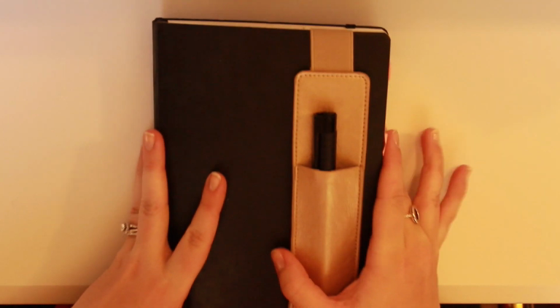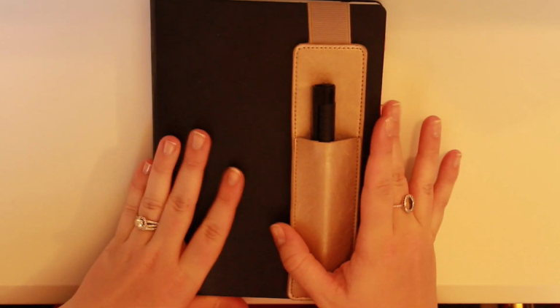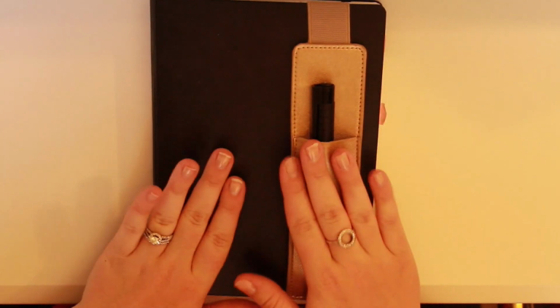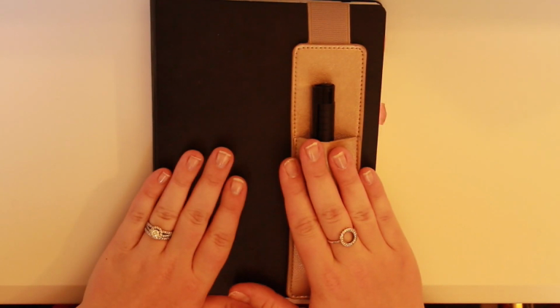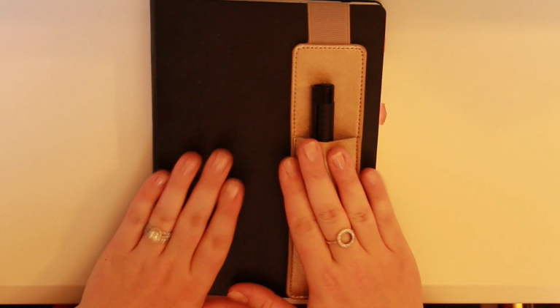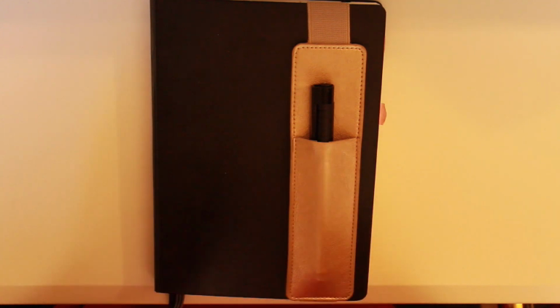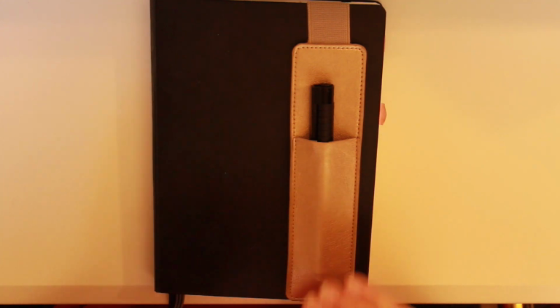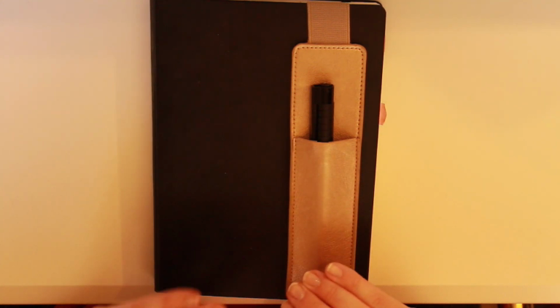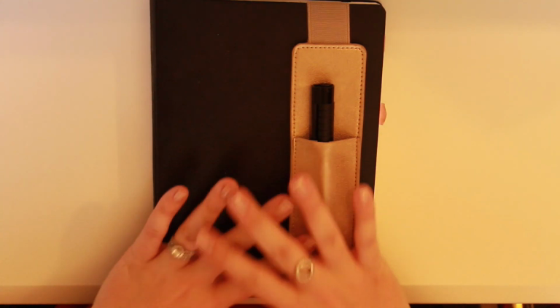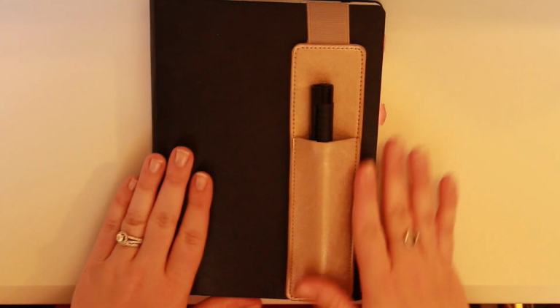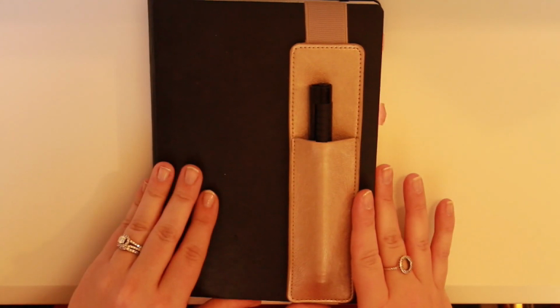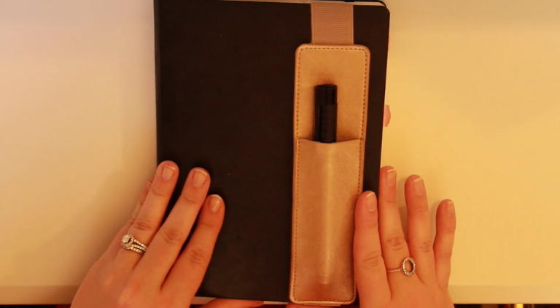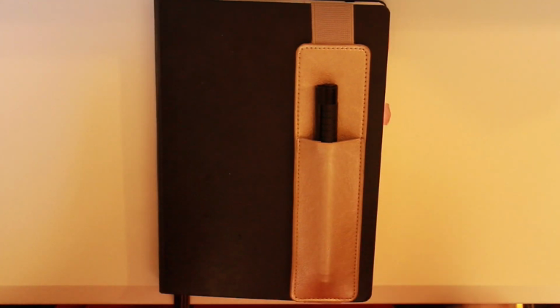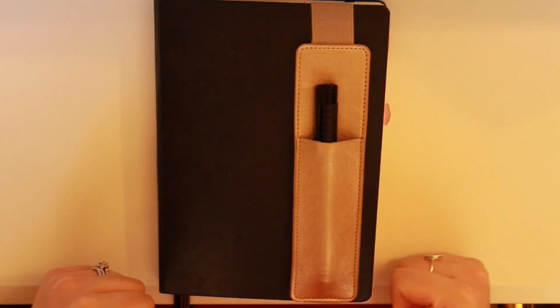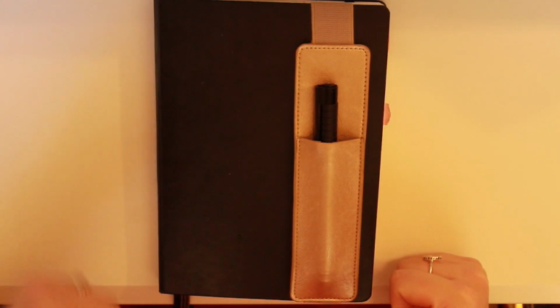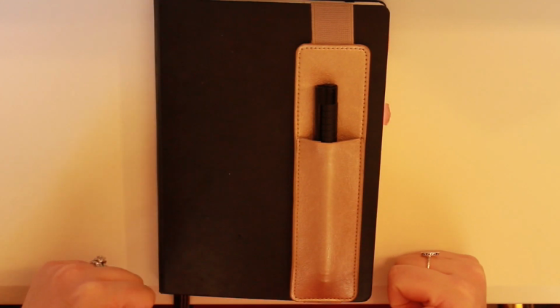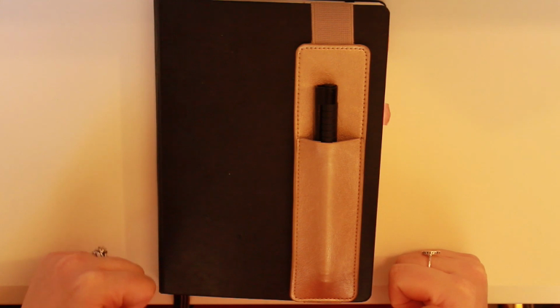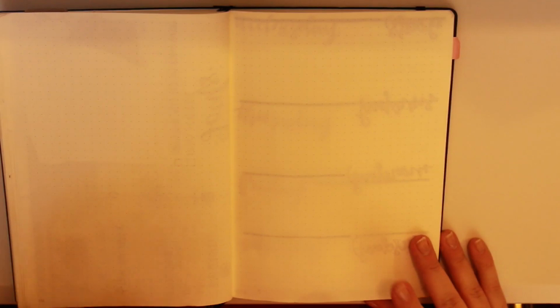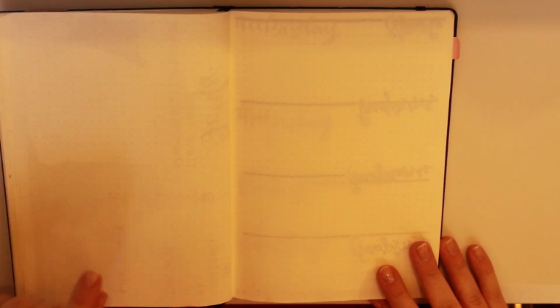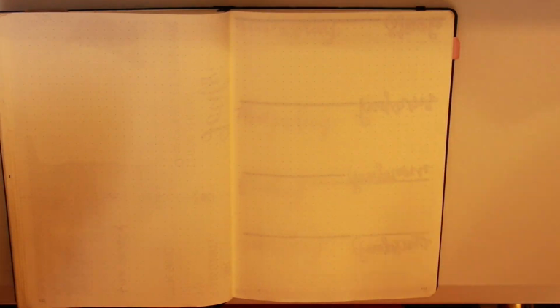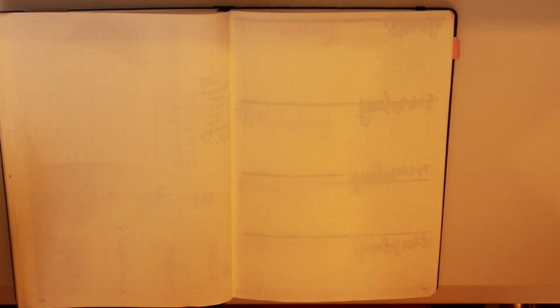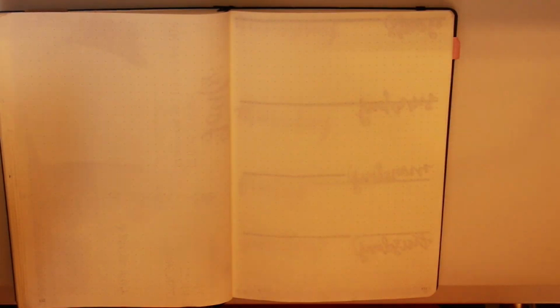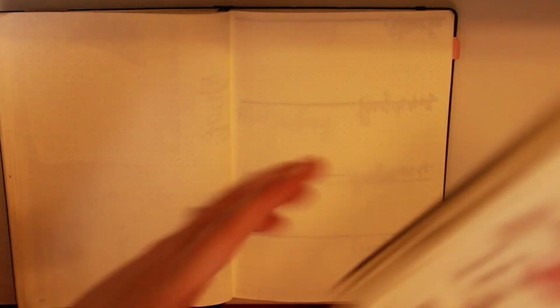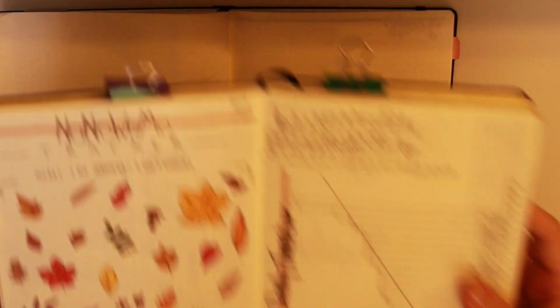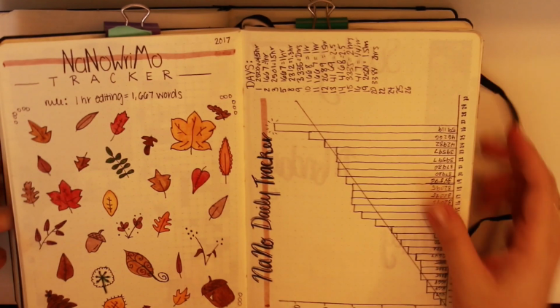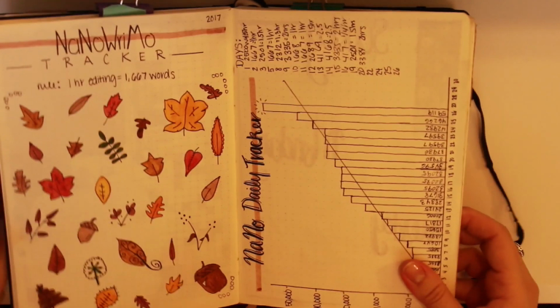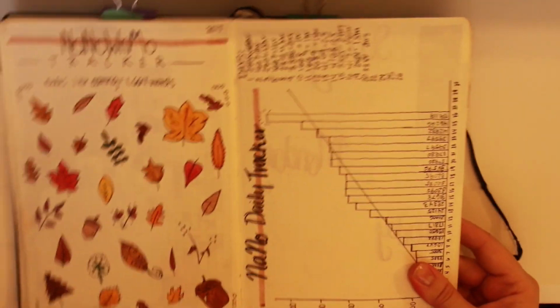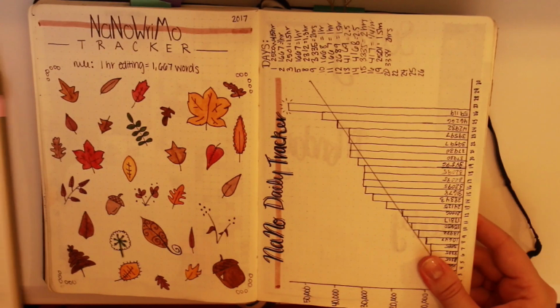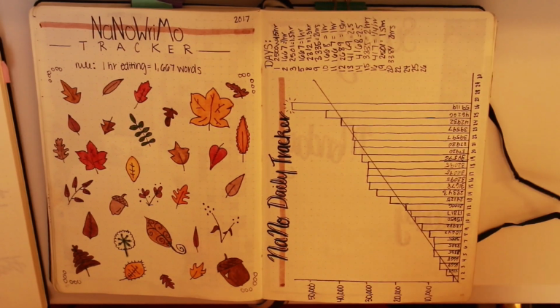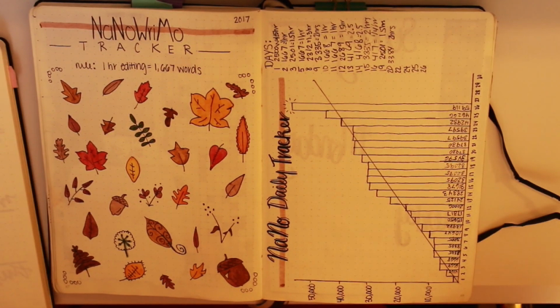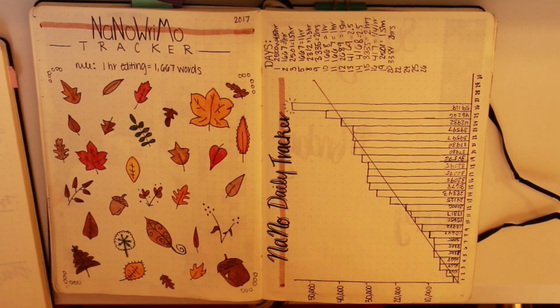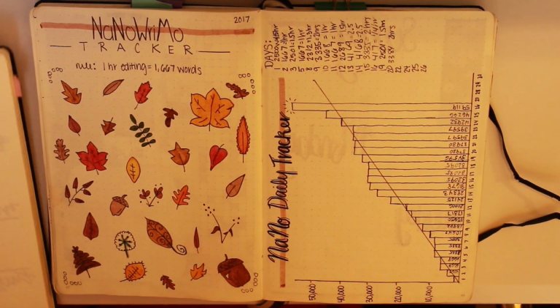So I have decided to go on Pinterest, find some cute spreads, and then copy them down in my bullet journal so that I can keep on top of it this month. In fact, in 2017 I already did something like this and I am going to end up doing the exact same thing.